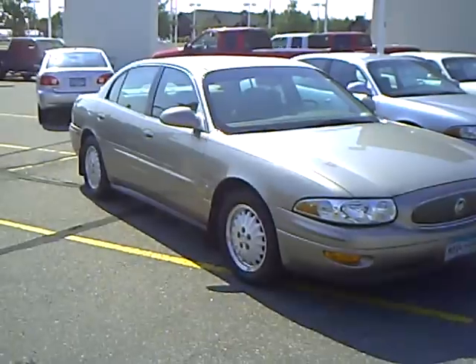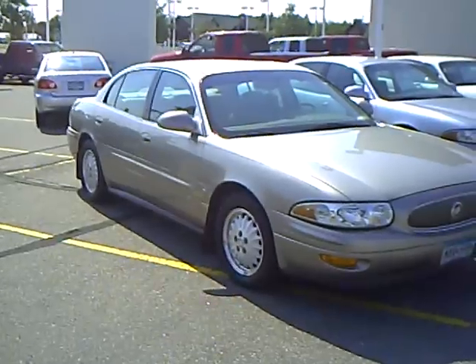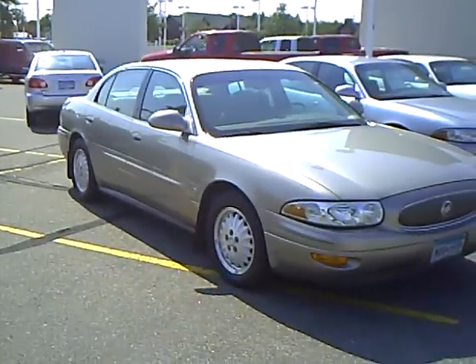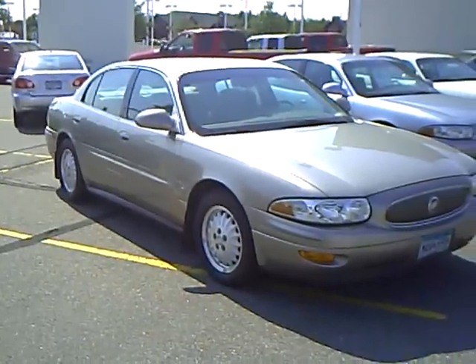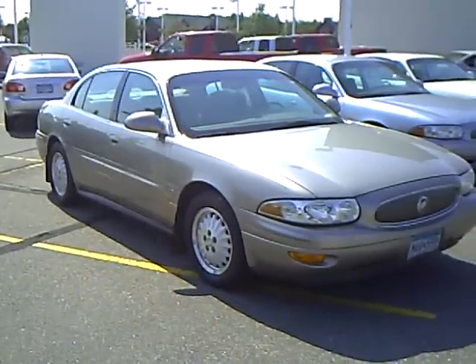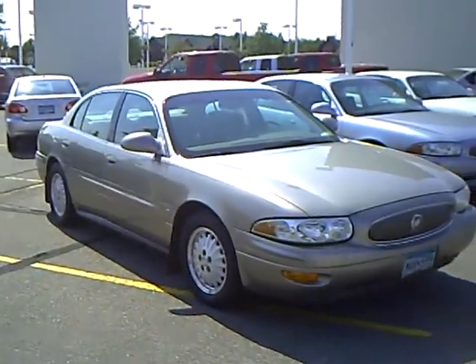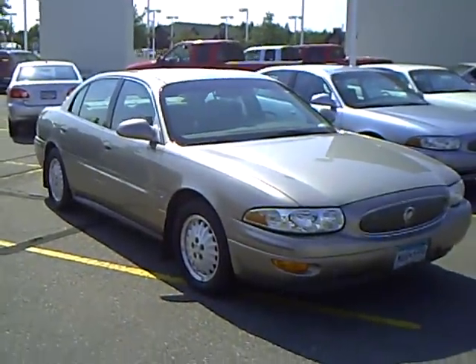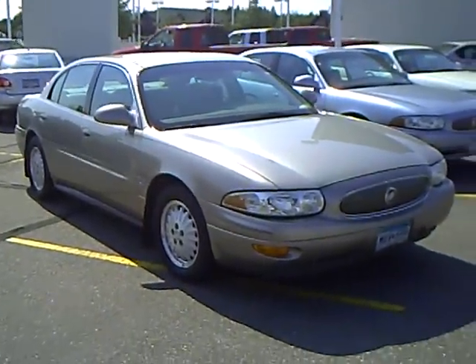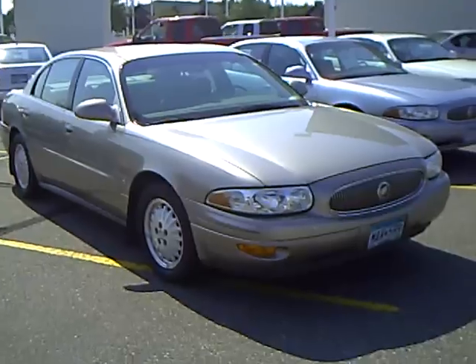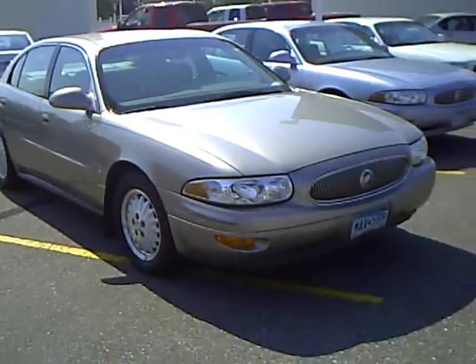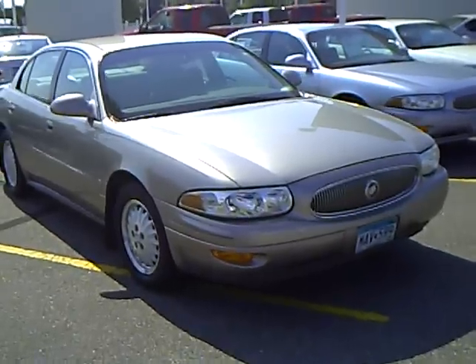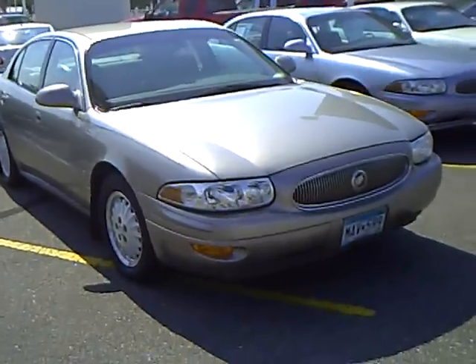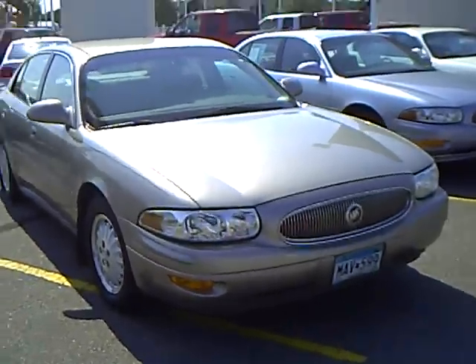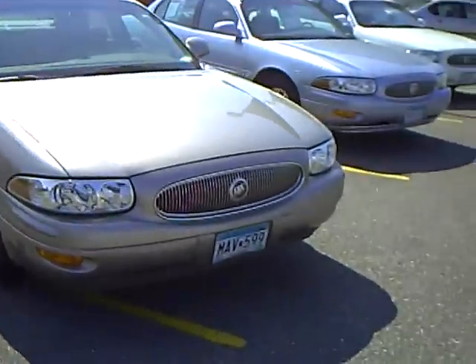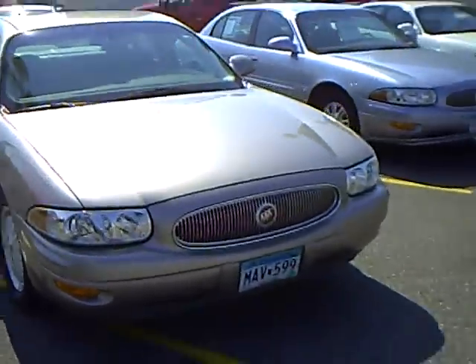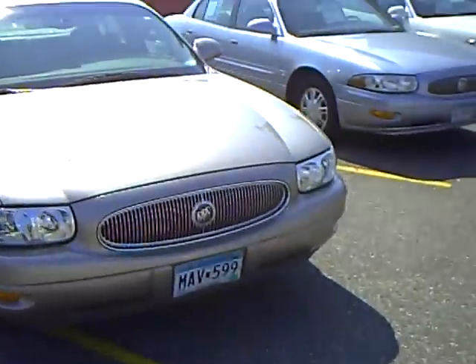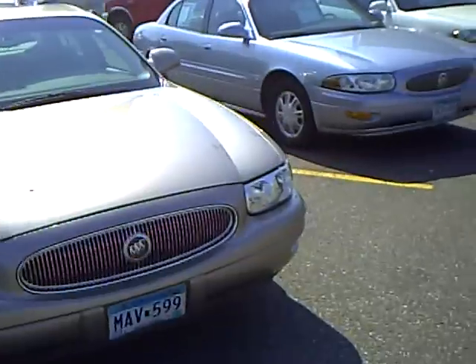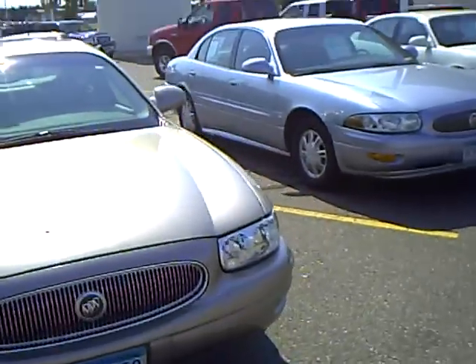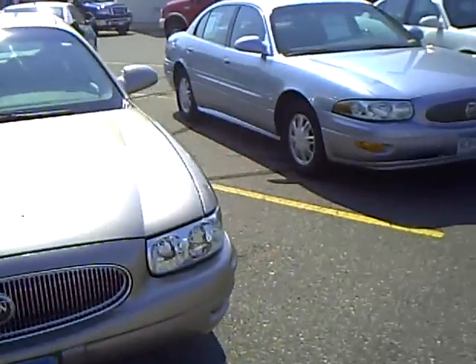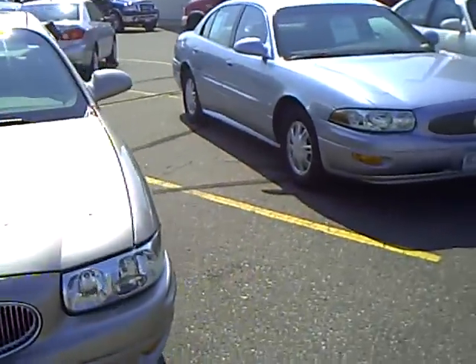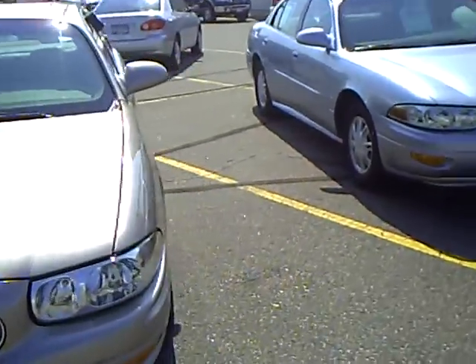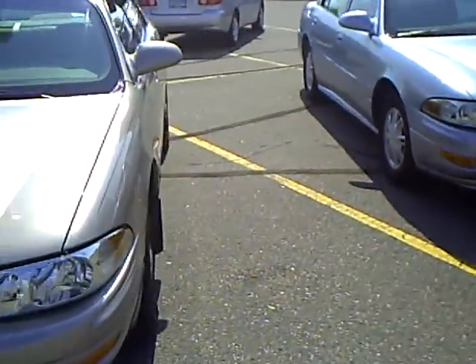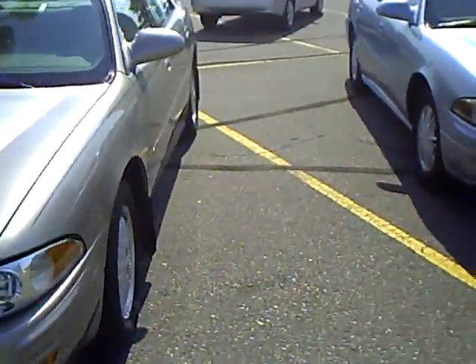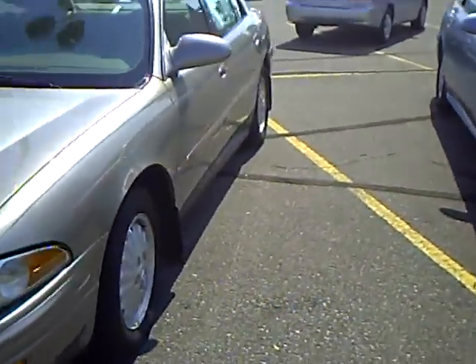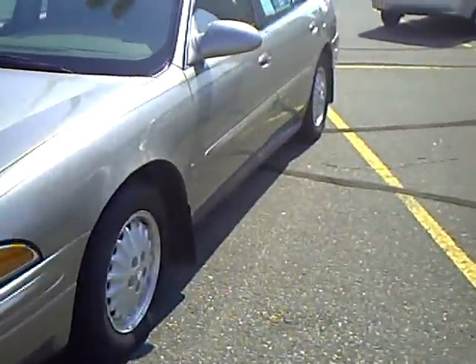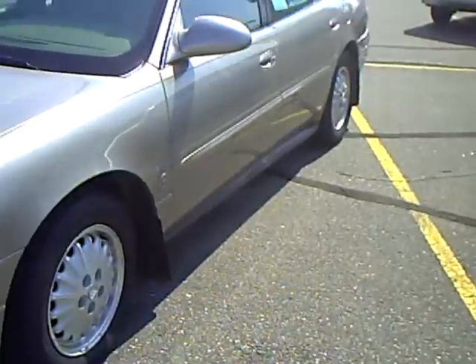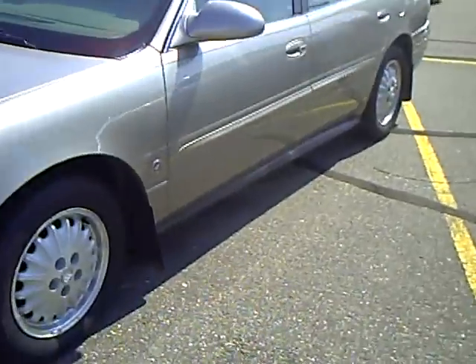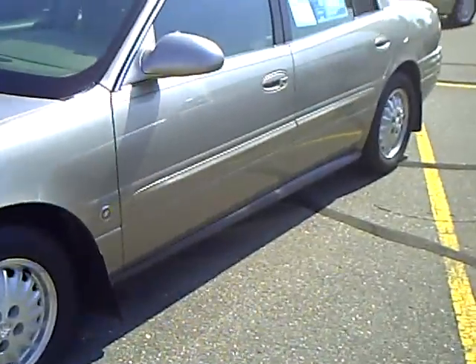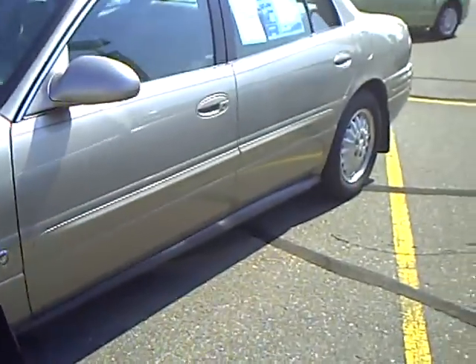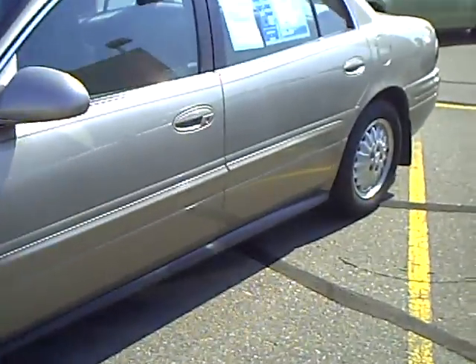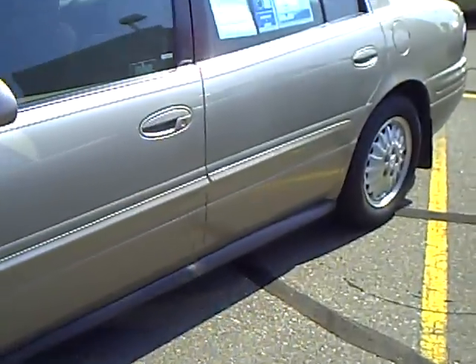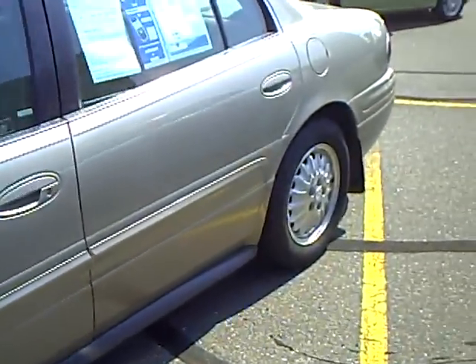Hi, this is Don Griggs at Mills Ford Lincoln Mercury, Brainerd Baxter, Minnesota, and I'm presenting you a 2004 Buick LeSabre Limited, stock number 1F090412A.